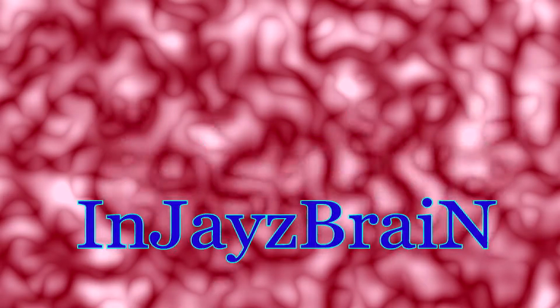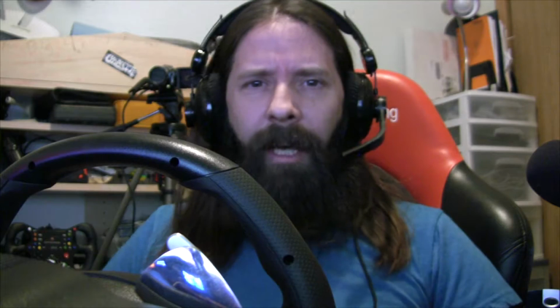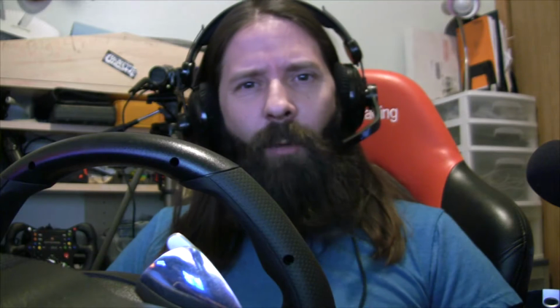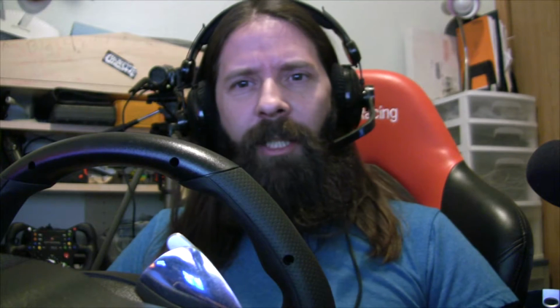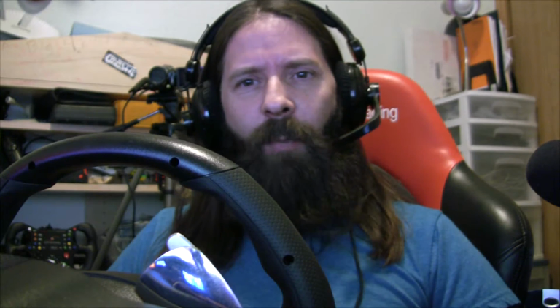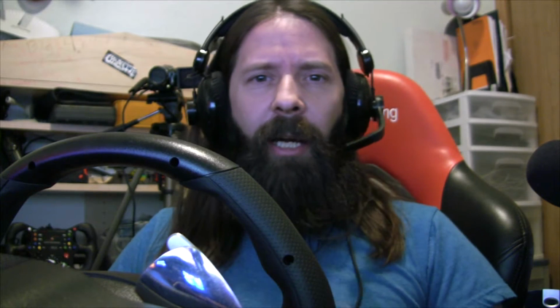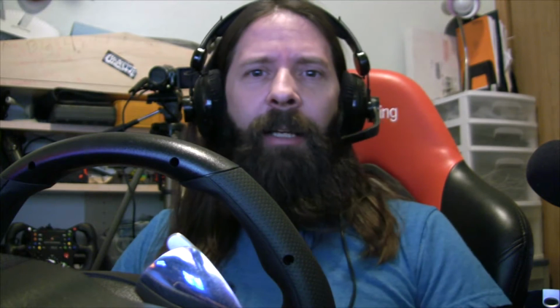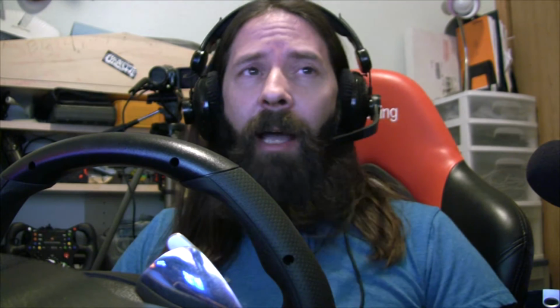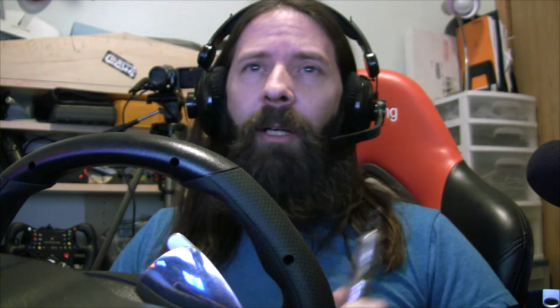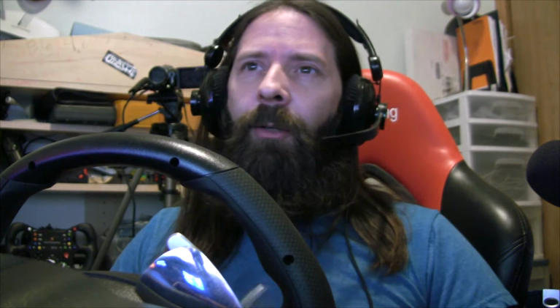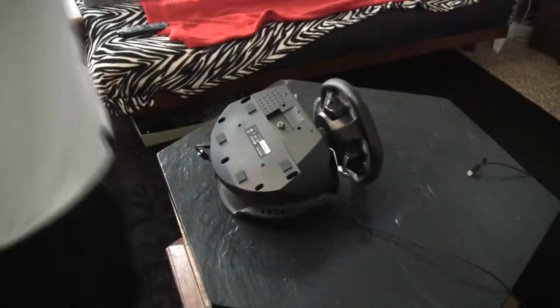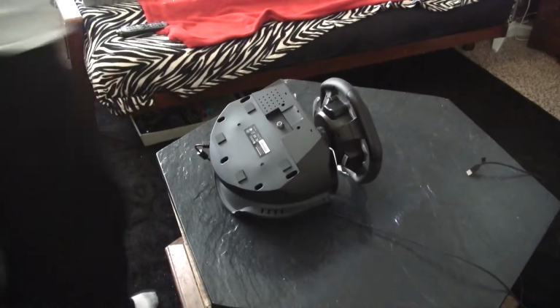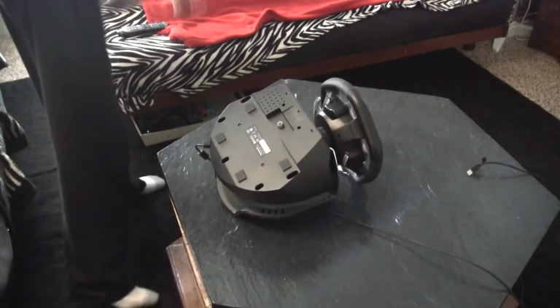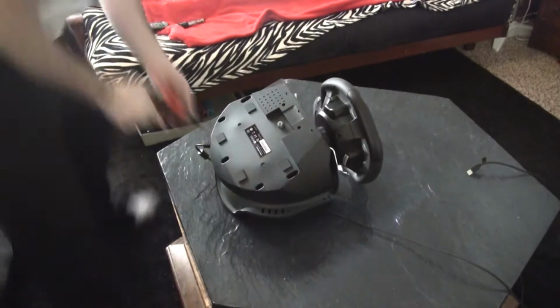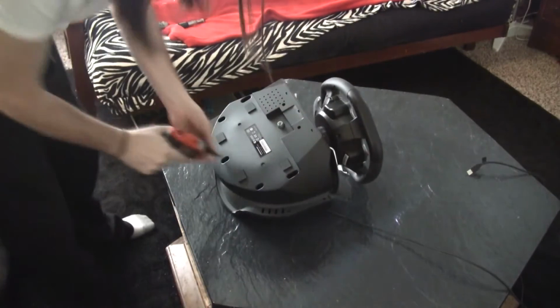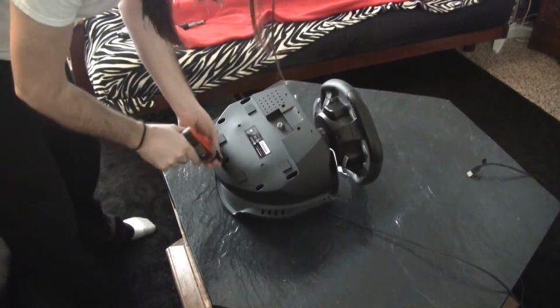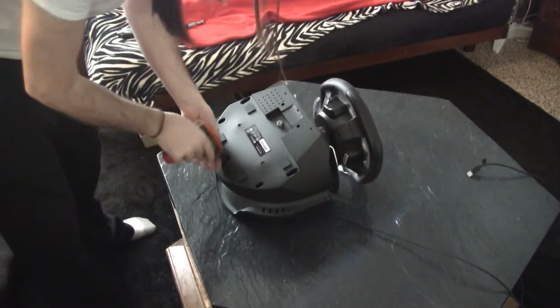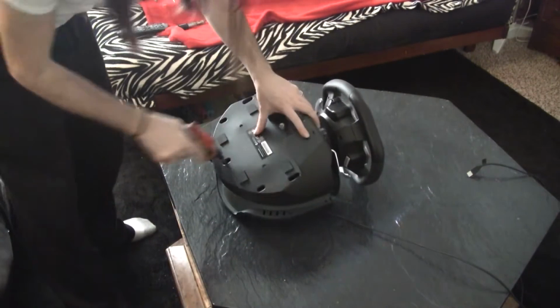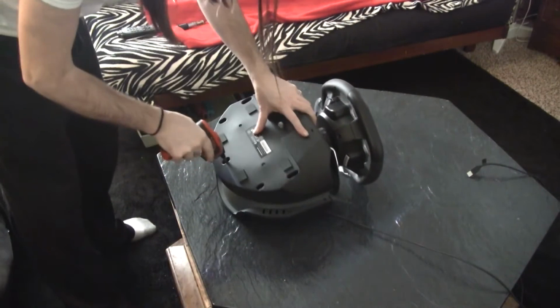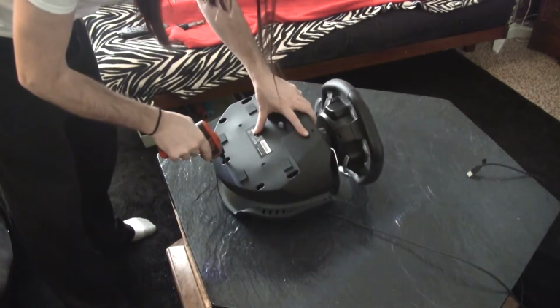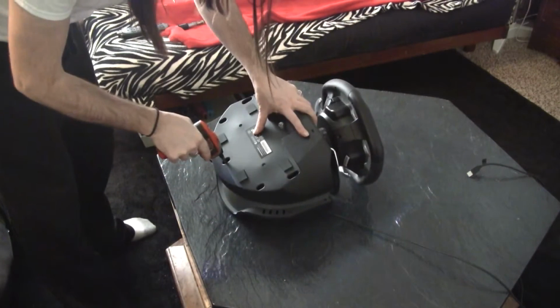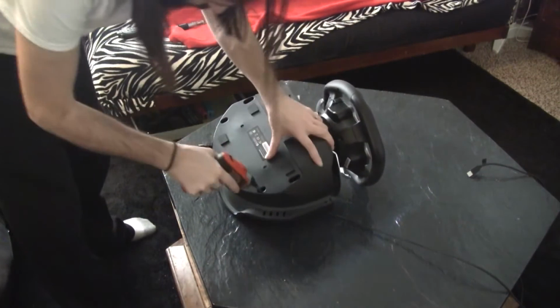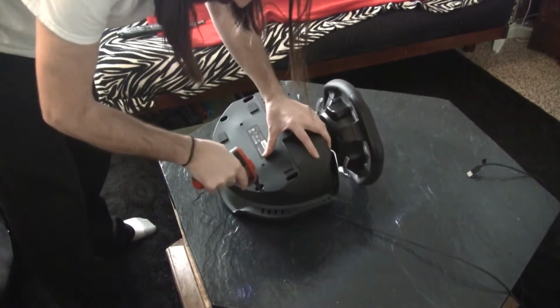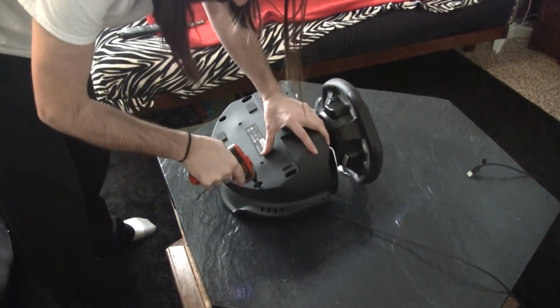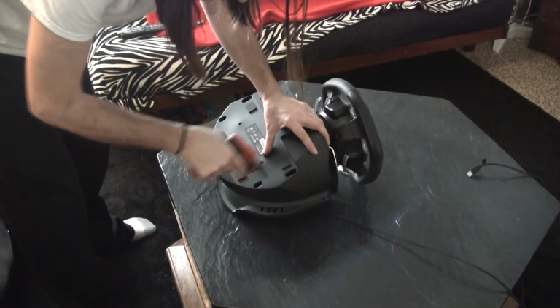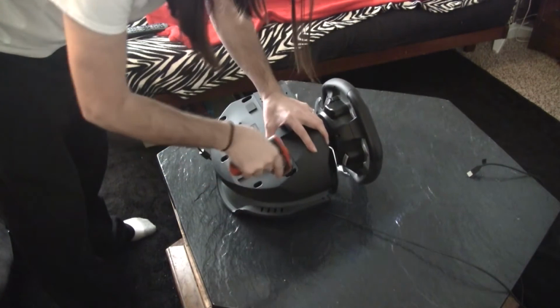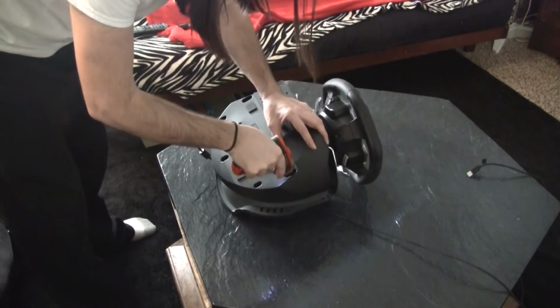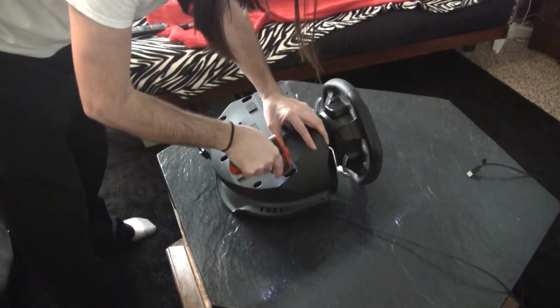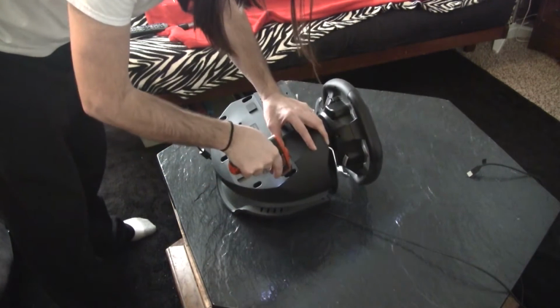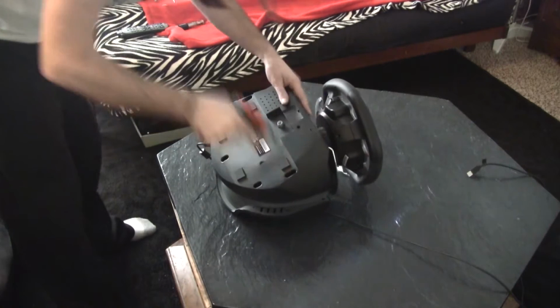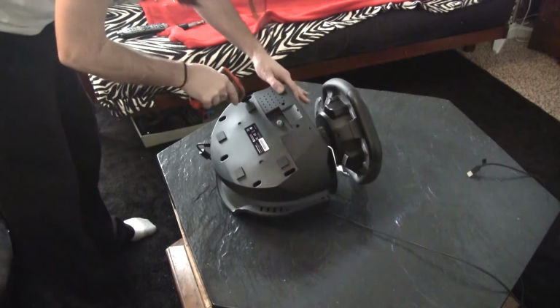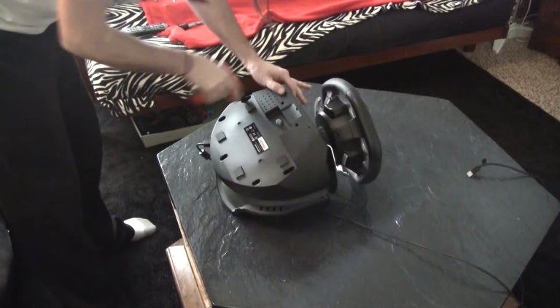Hey guys, welcome to Jay's Brain. I'm going to show you a teardown of a T500. First things first, we're just going to rip that sucker apart.